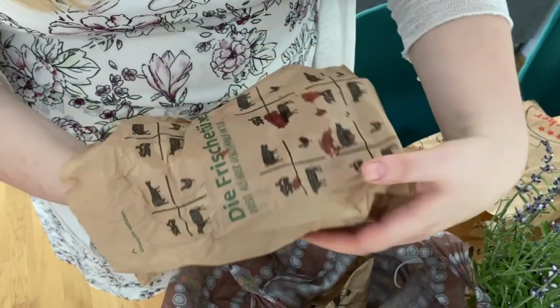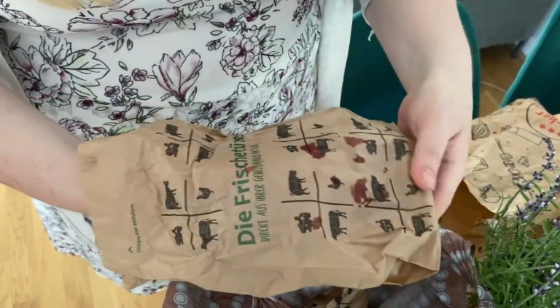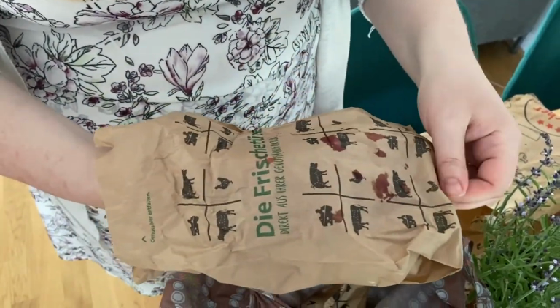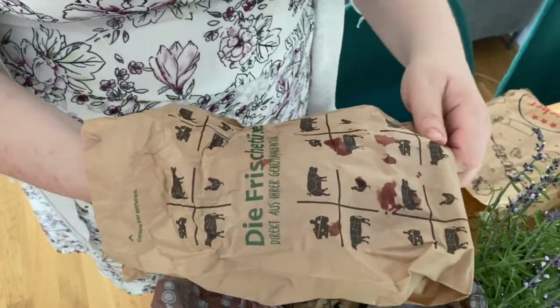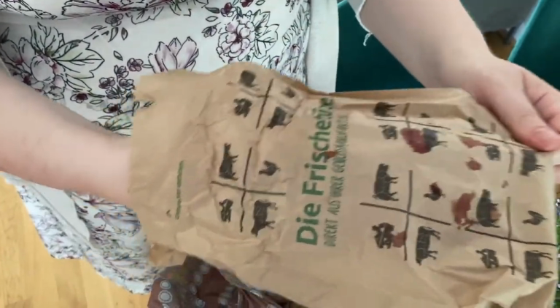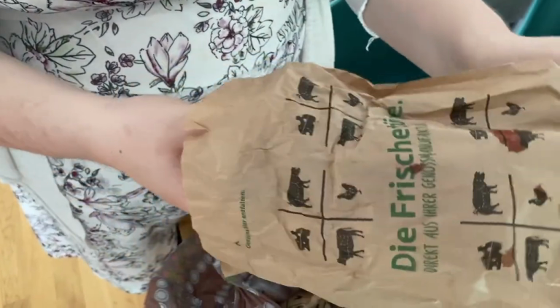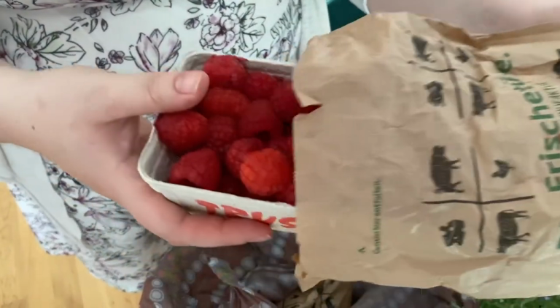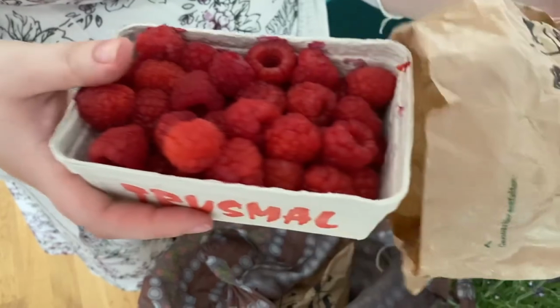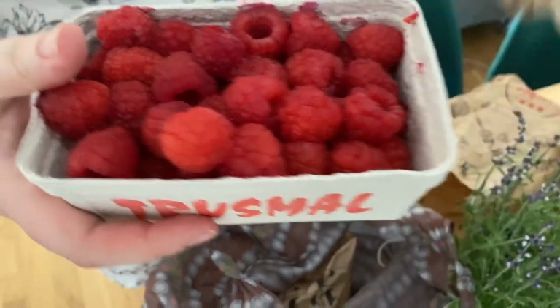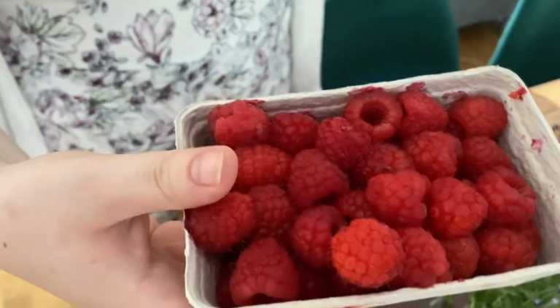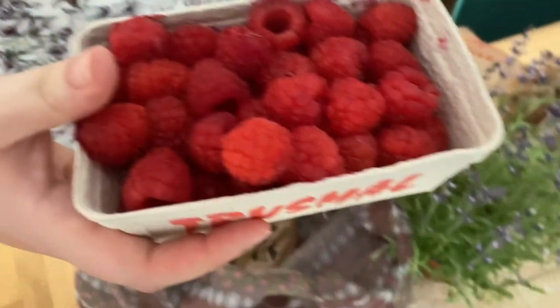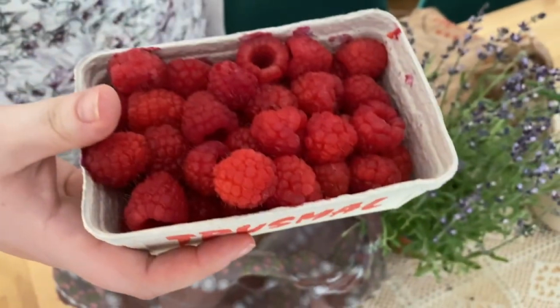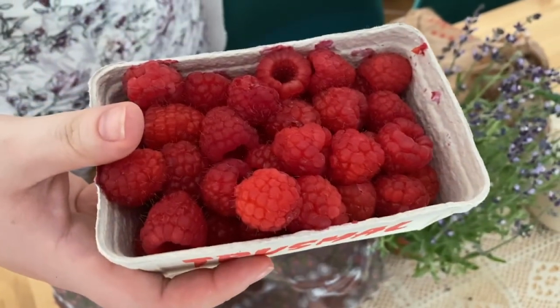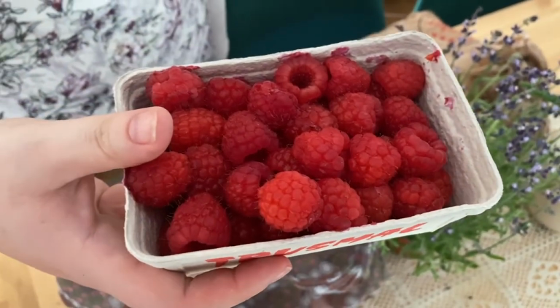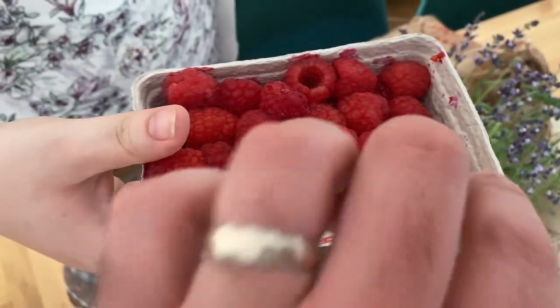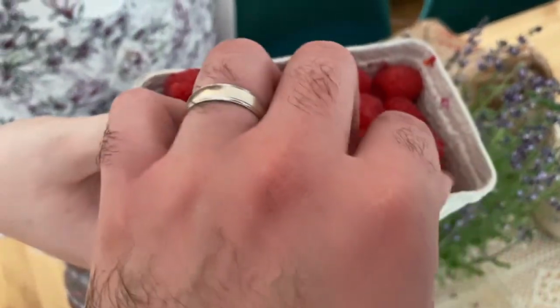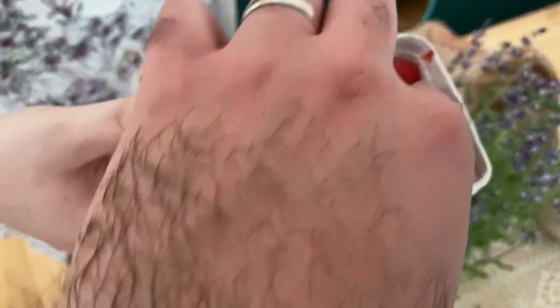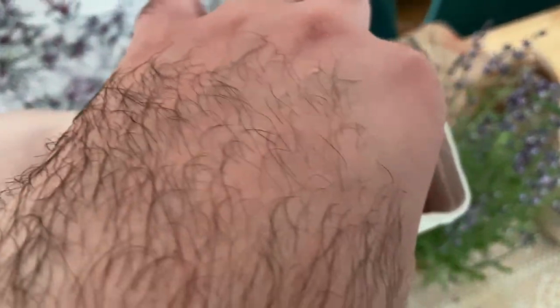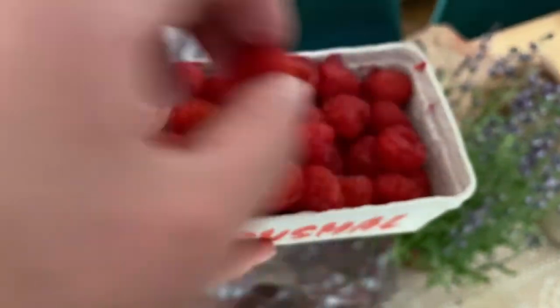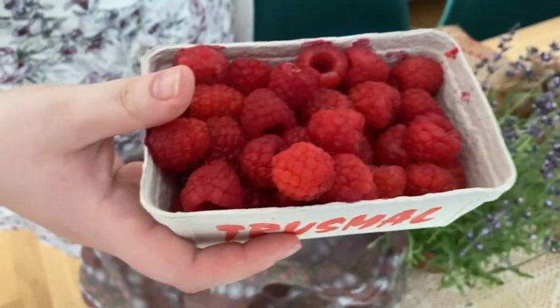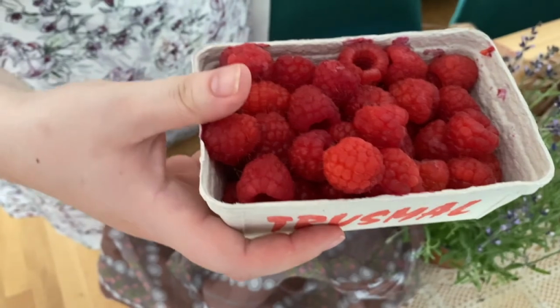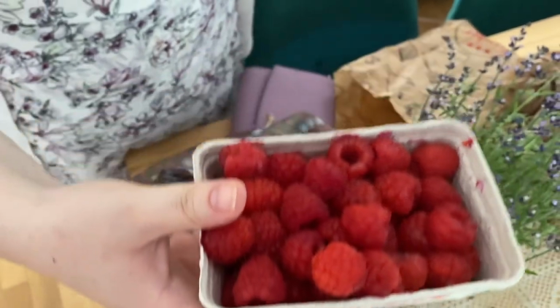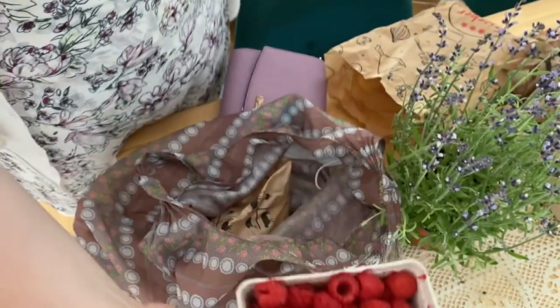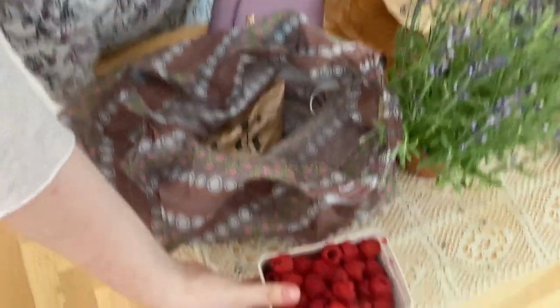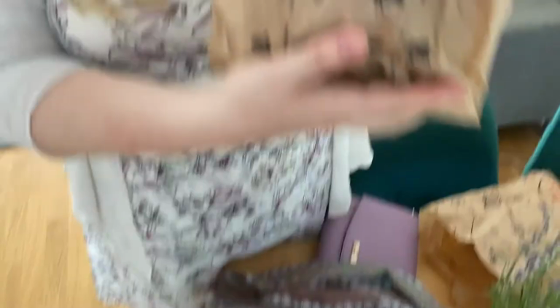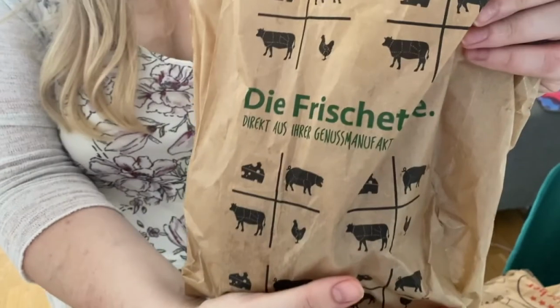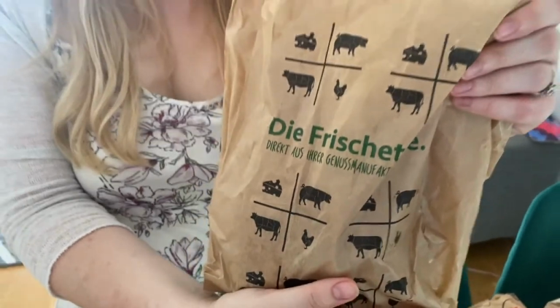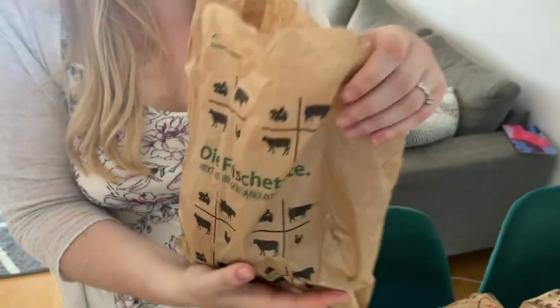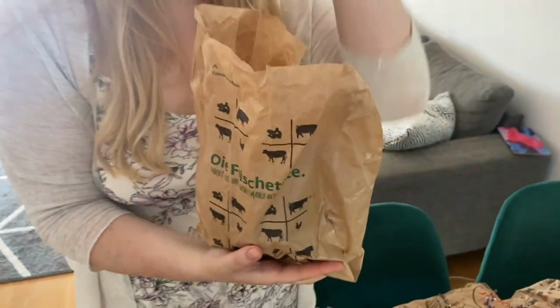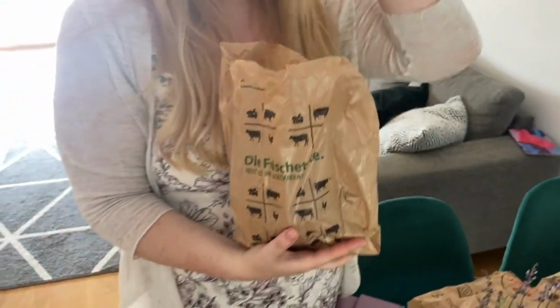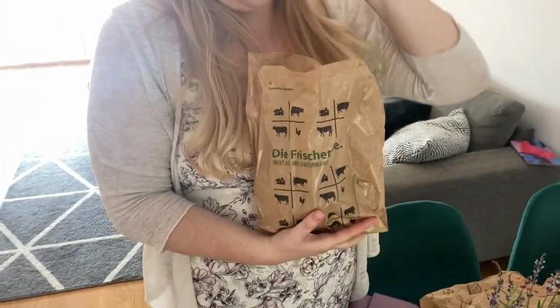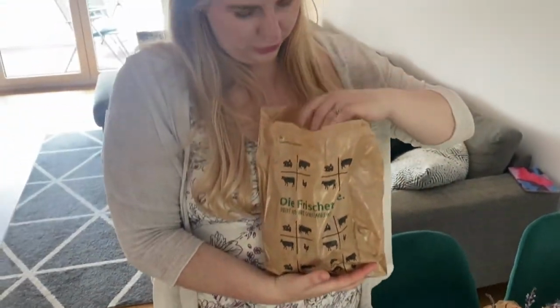A little box of raspberries for two or three euros. This will be done in two seconds.